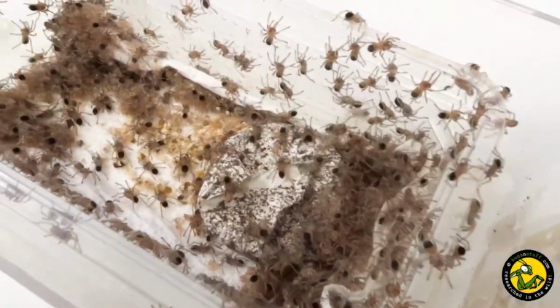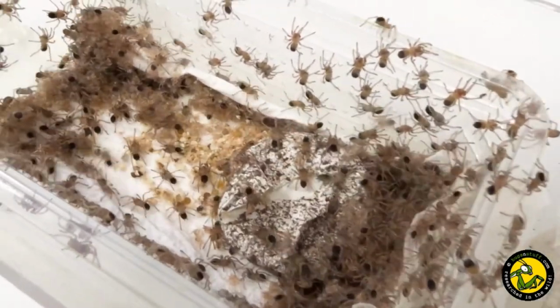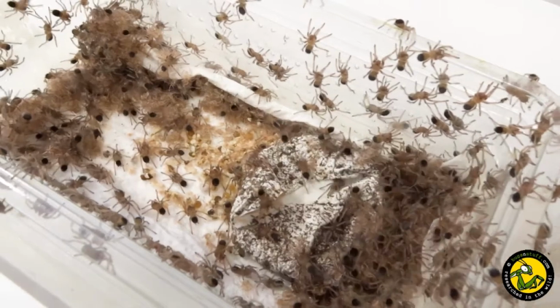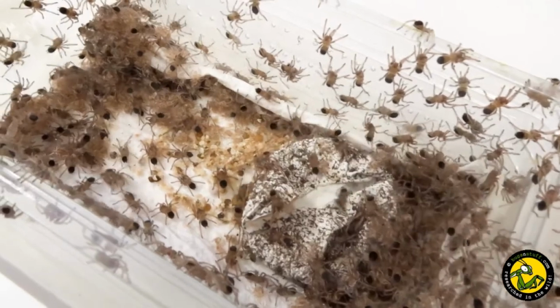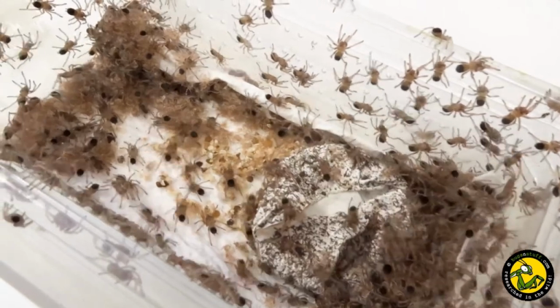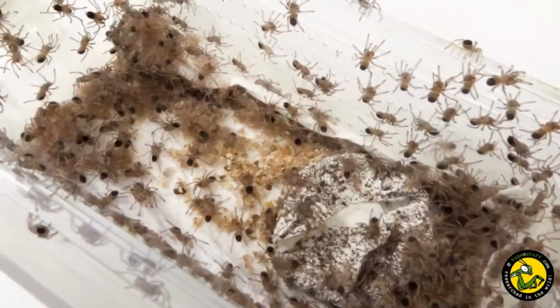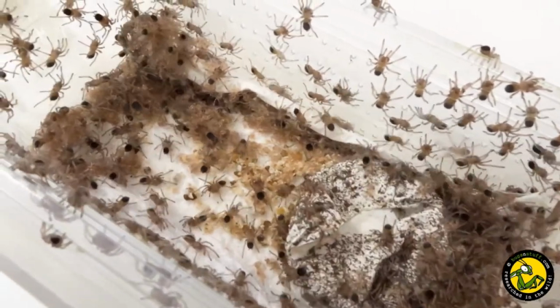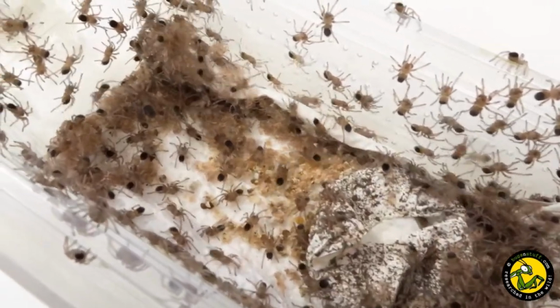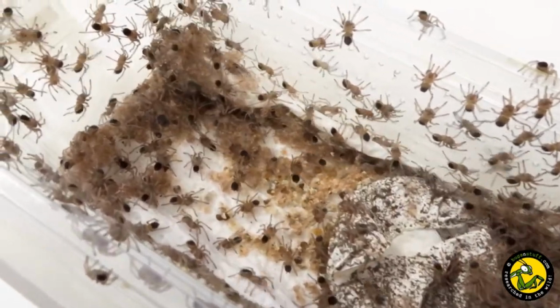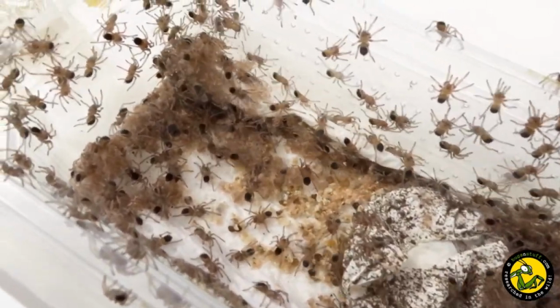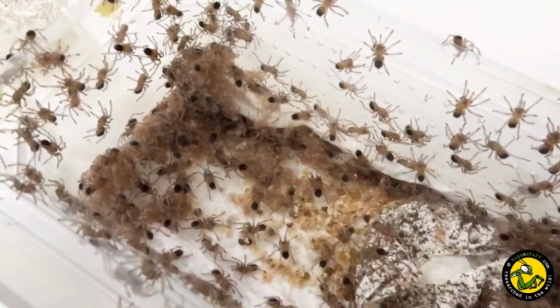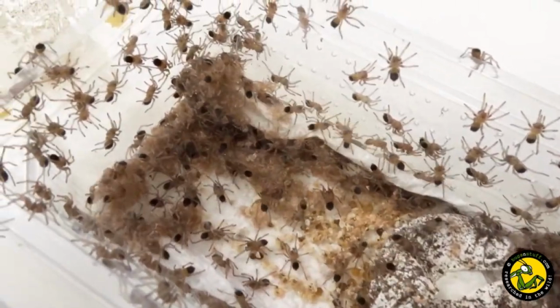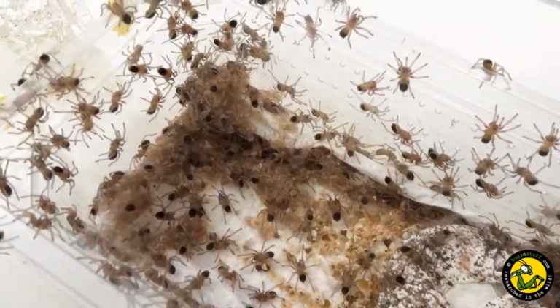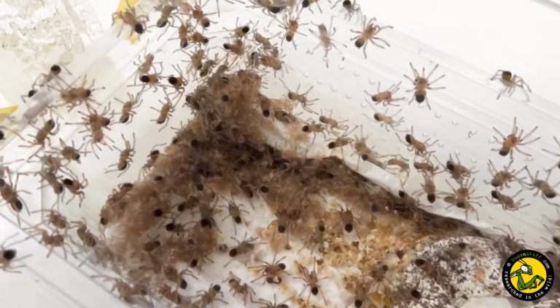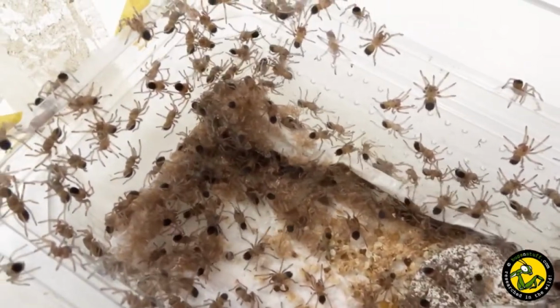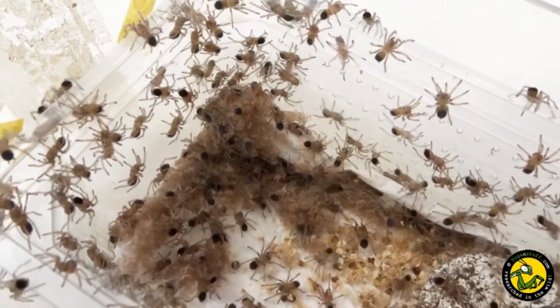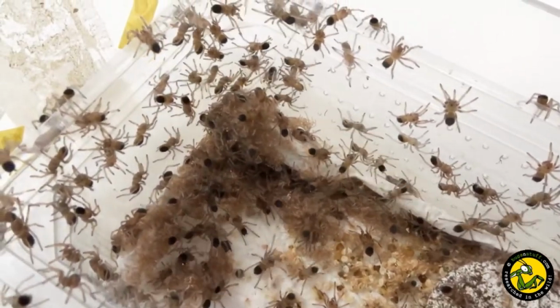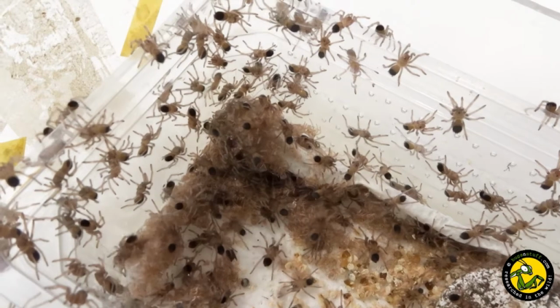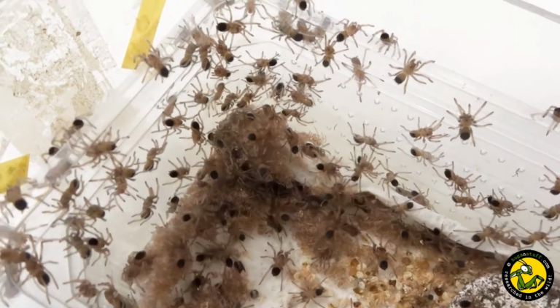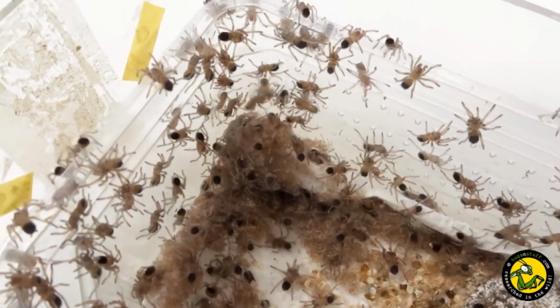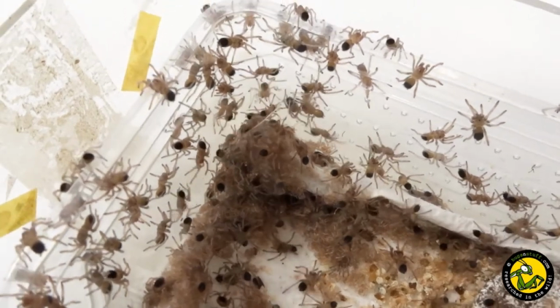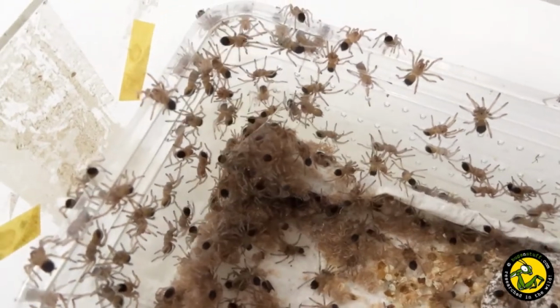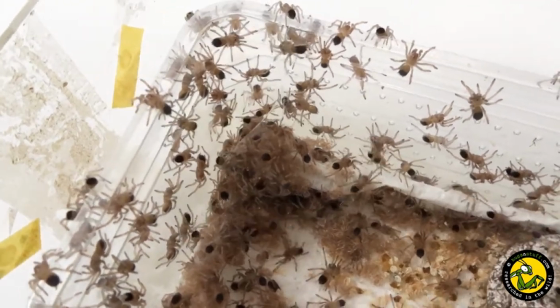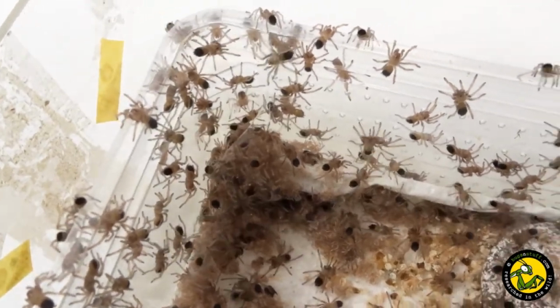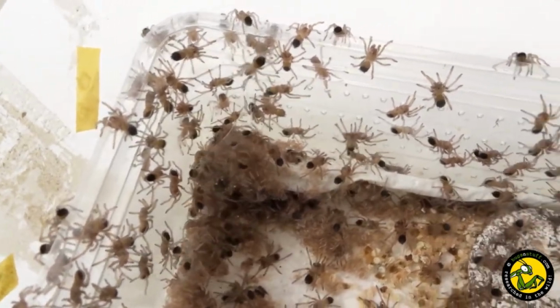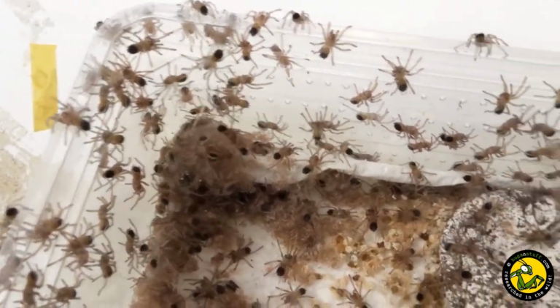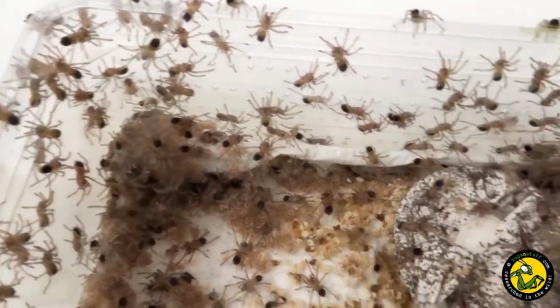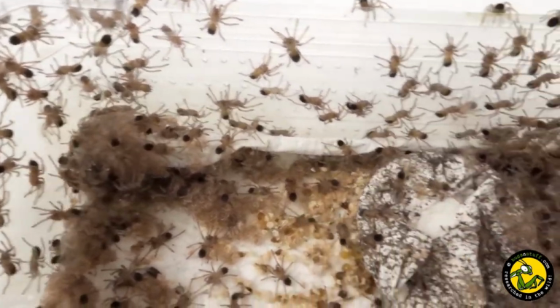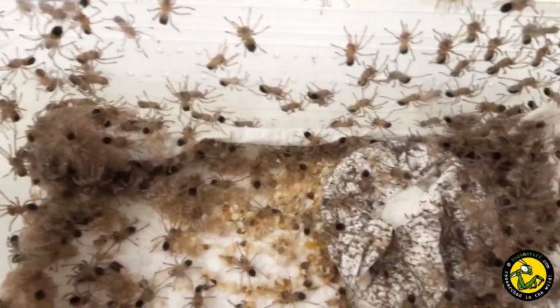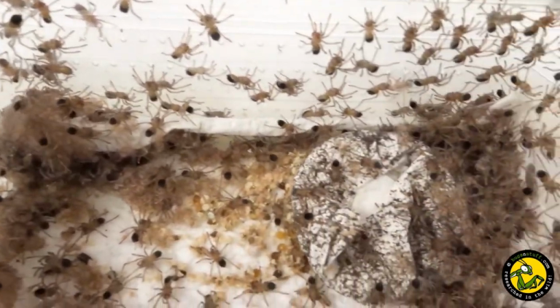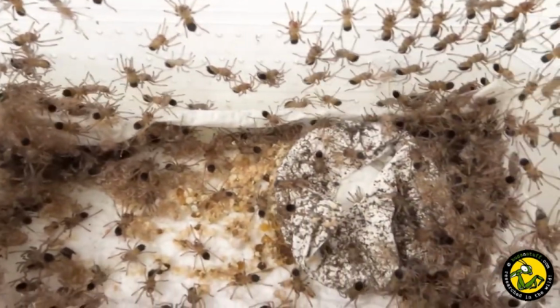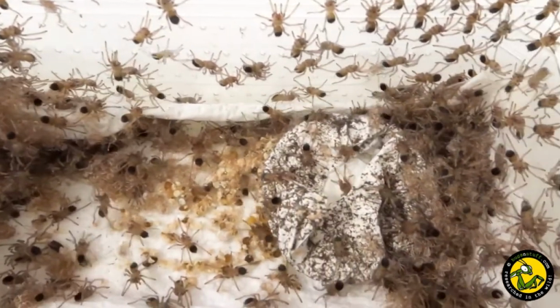So there you have it — a successful breeding of one of my favourite spiders, Brachypelma bohmei, or the Mexican fire leg. Hopefully this info will help anyone out there trying to do the same.